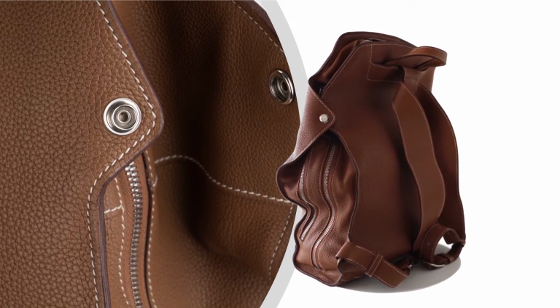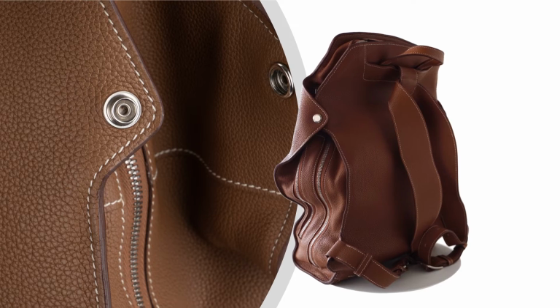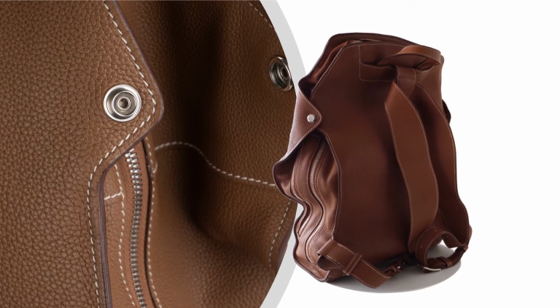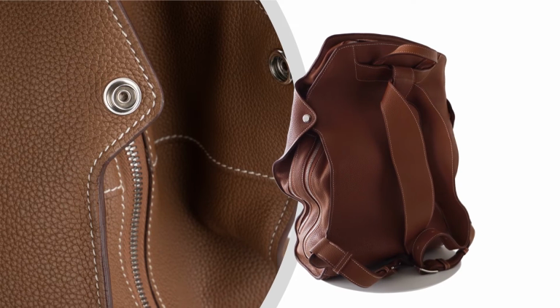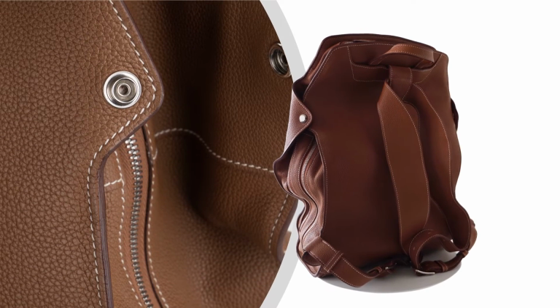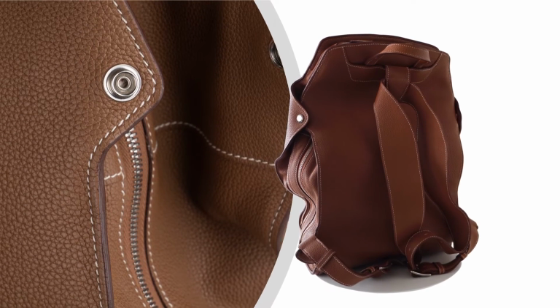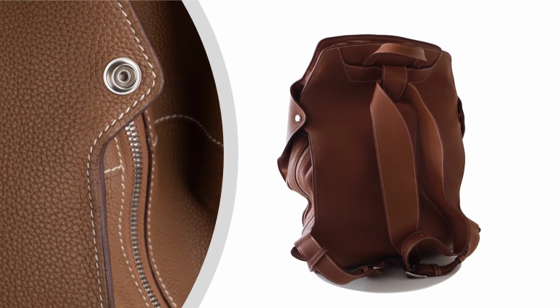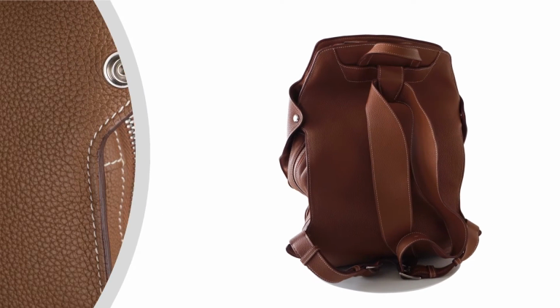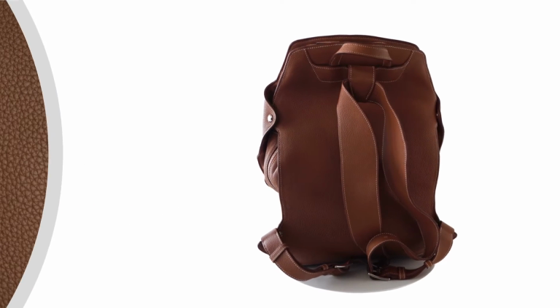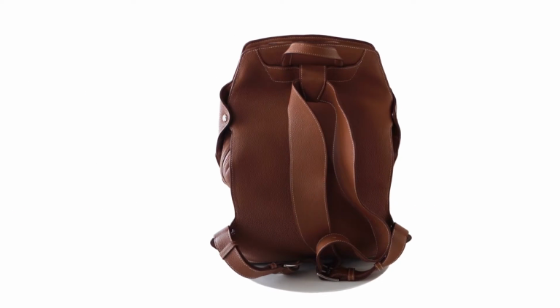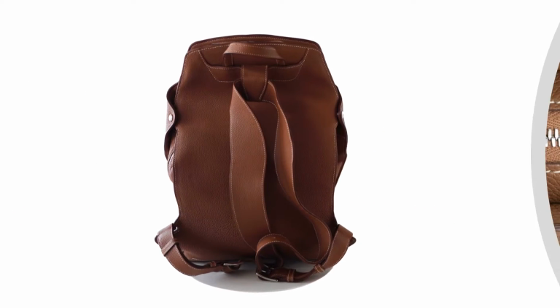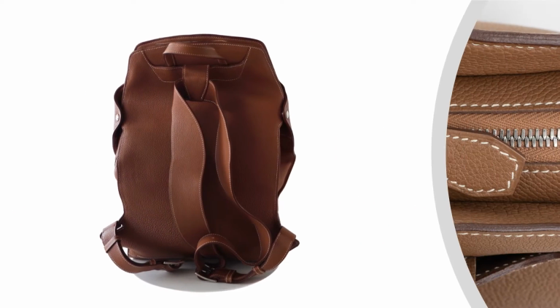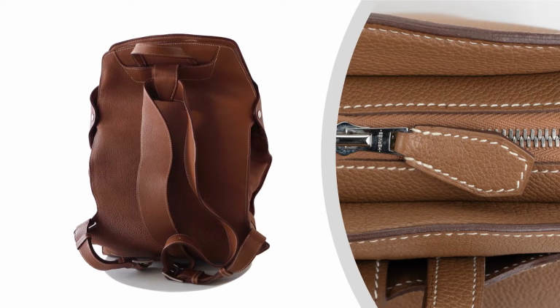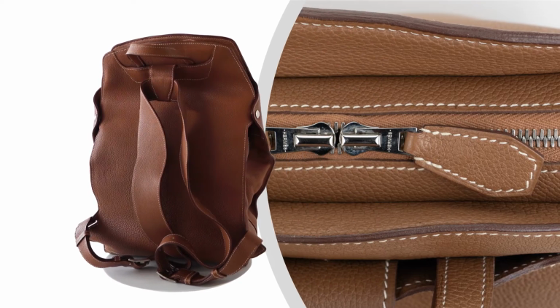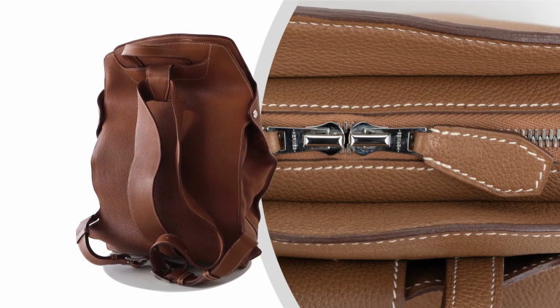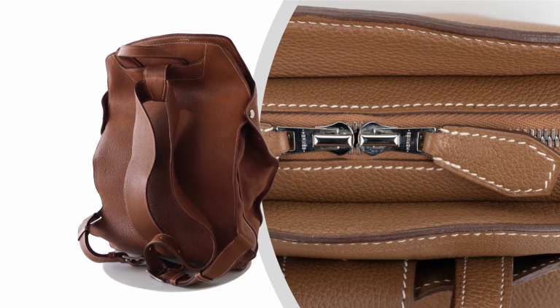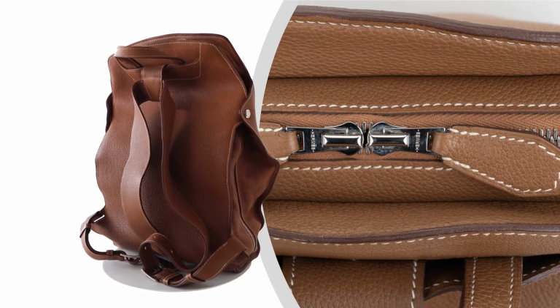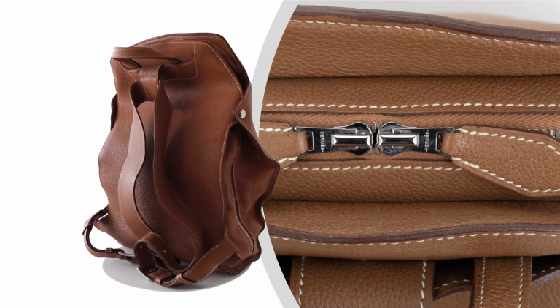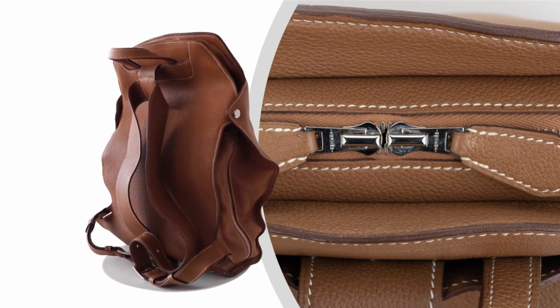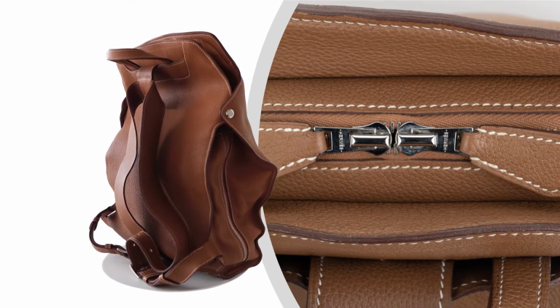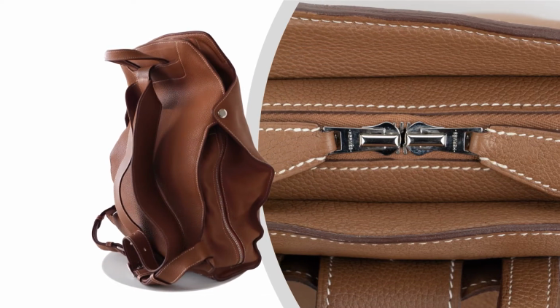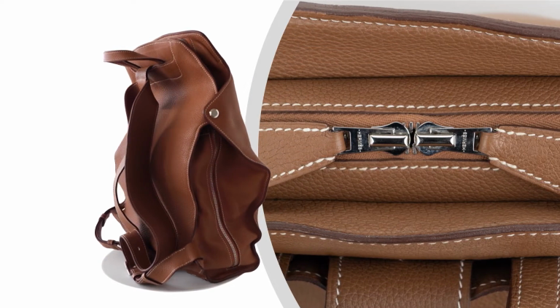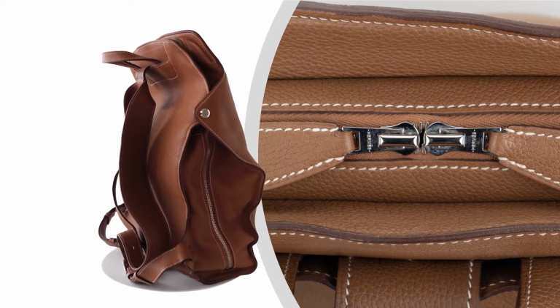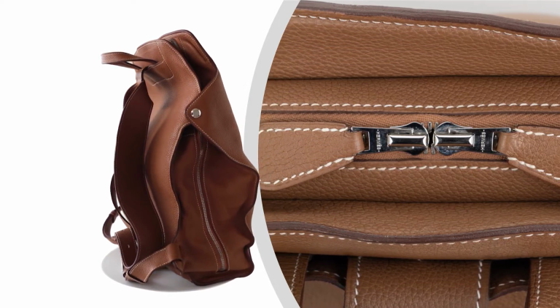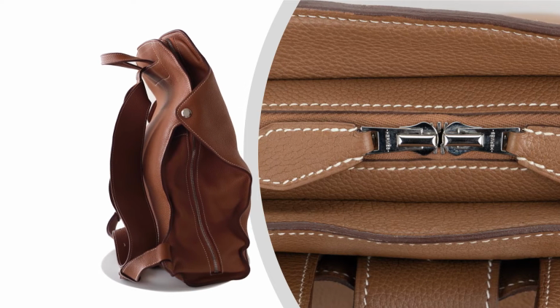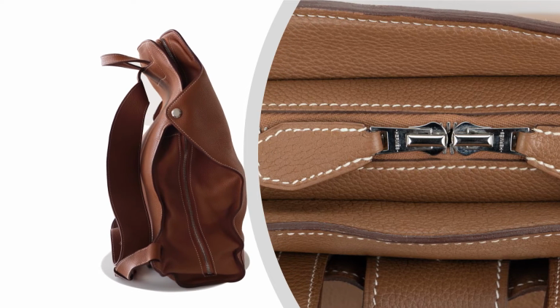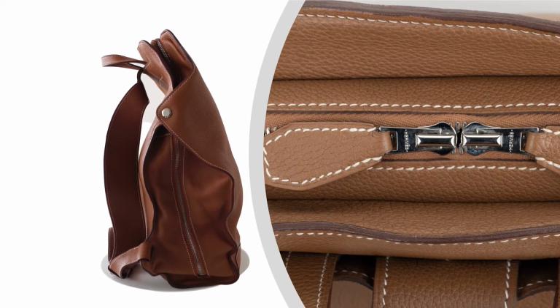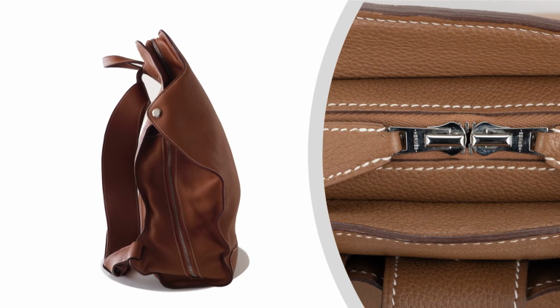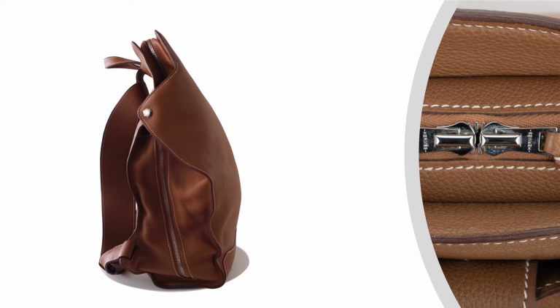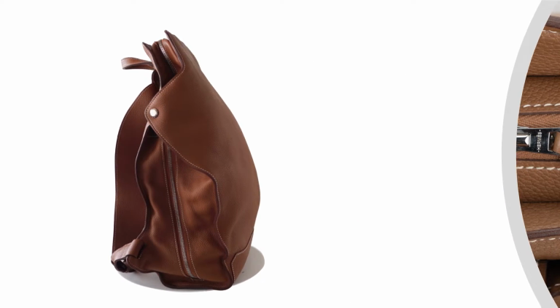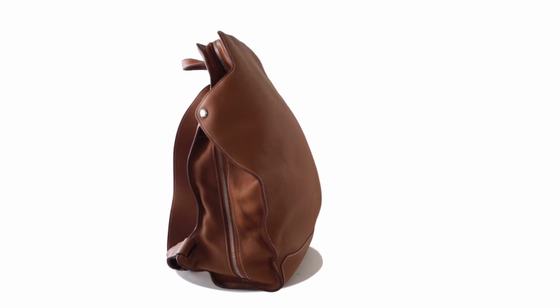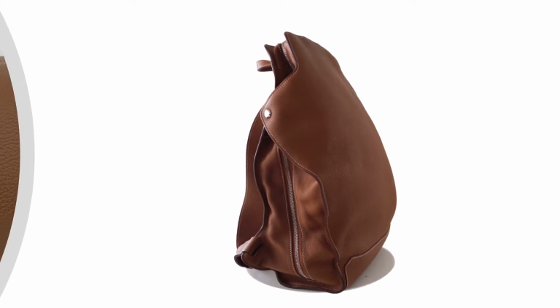Prepare to be captivated by the sleek and chic design of this remarkable piece. Crafted with meticulous attention to detail, this backpack features exquisite Togo leather and palladium hardware, creating a harmonious balance of elegance and functionality.